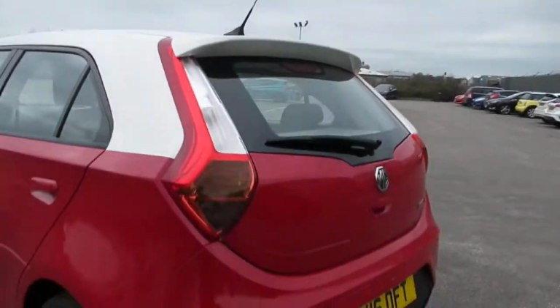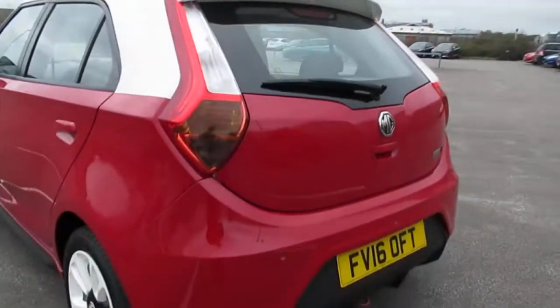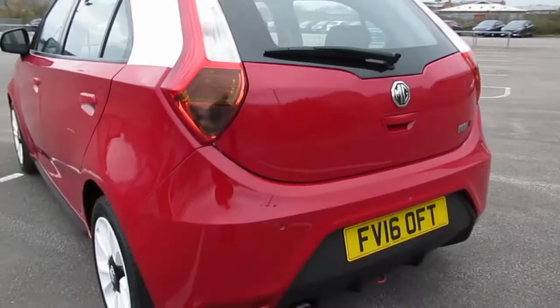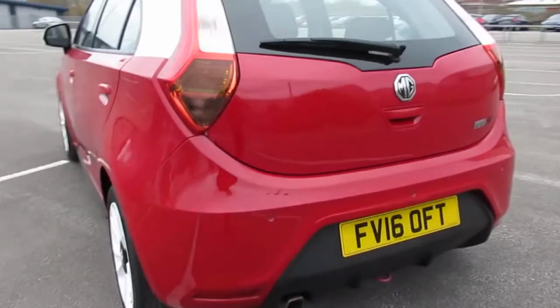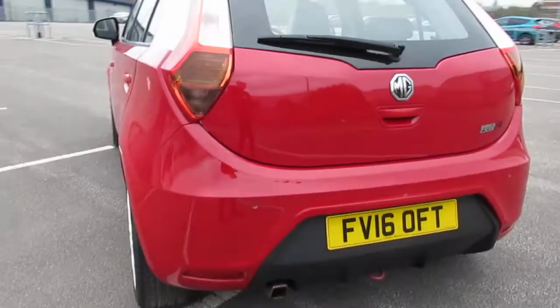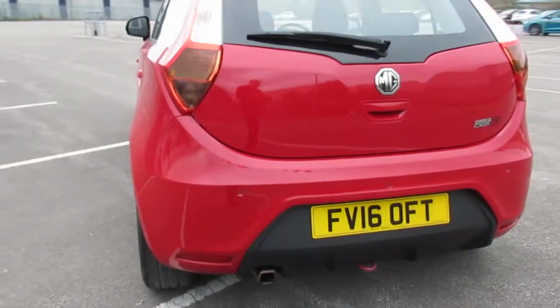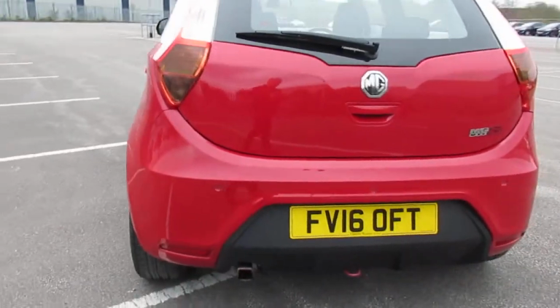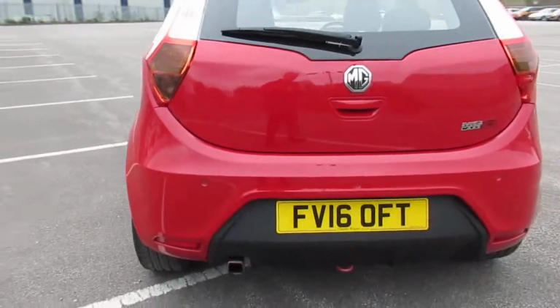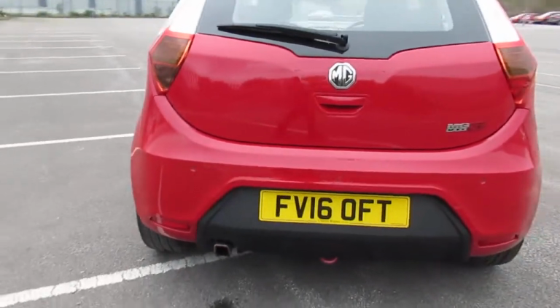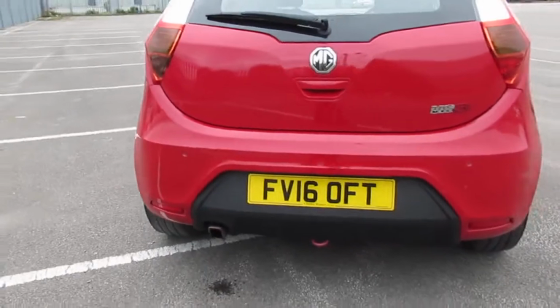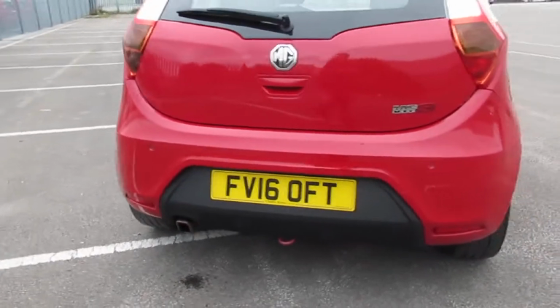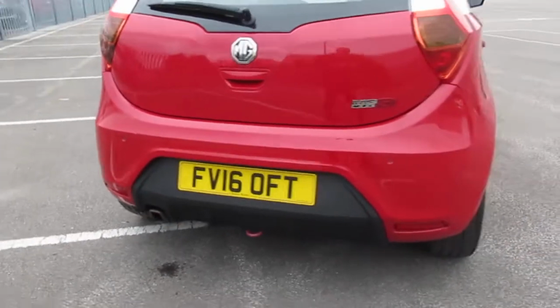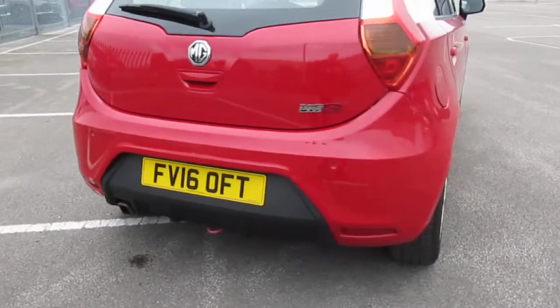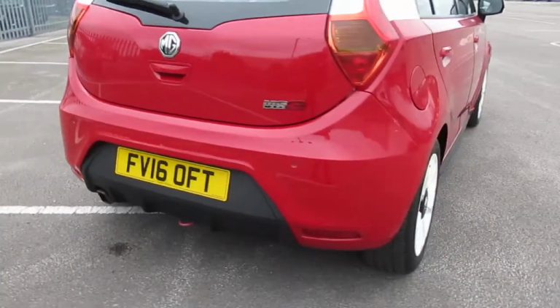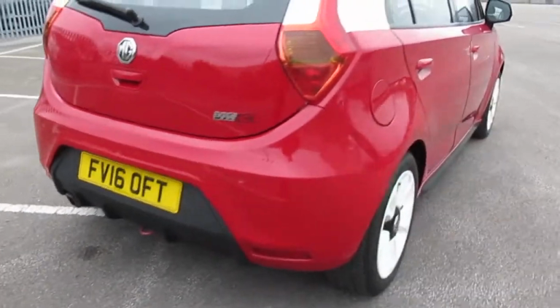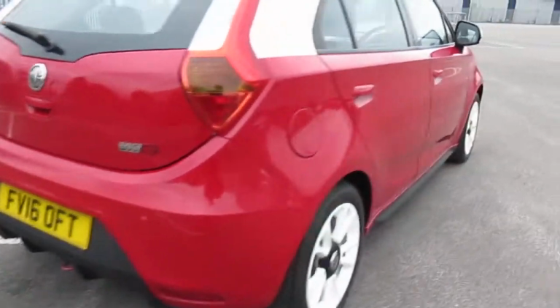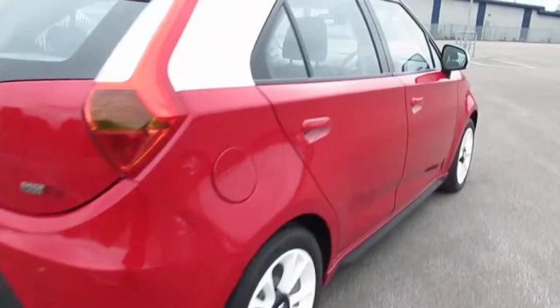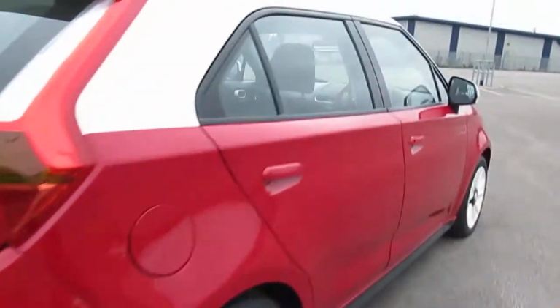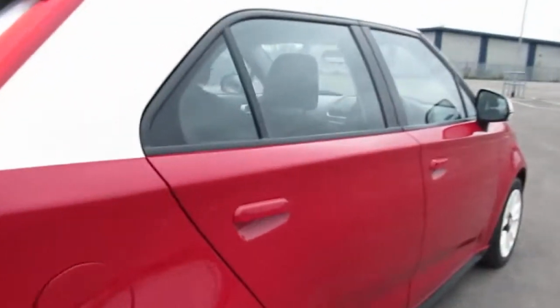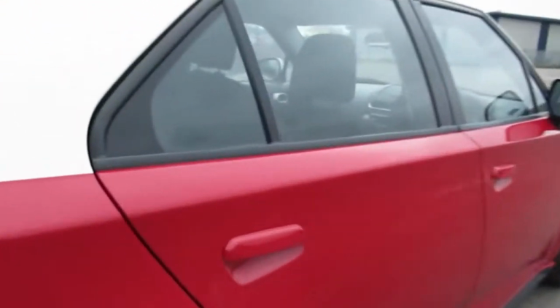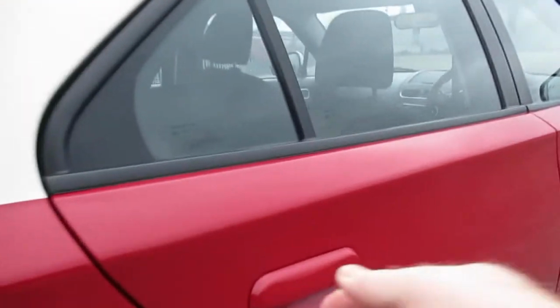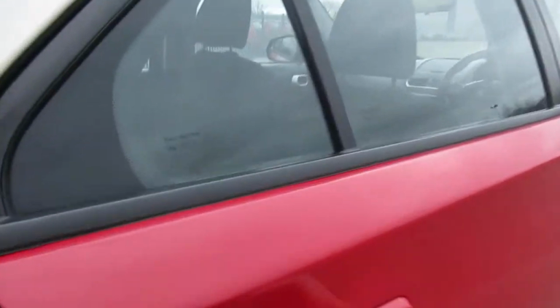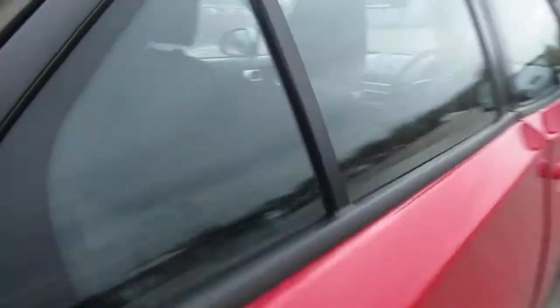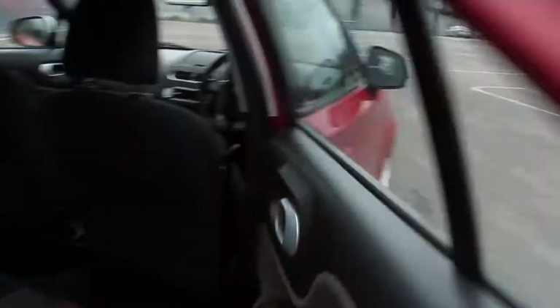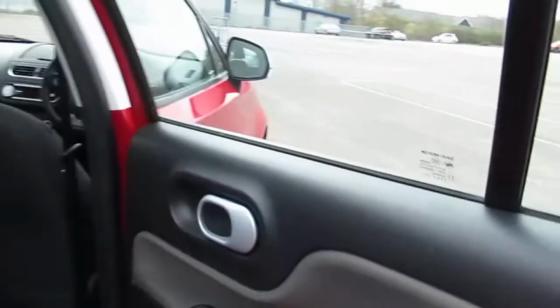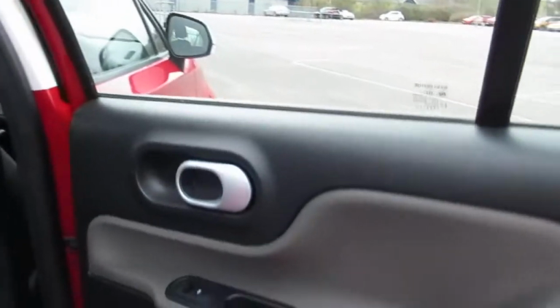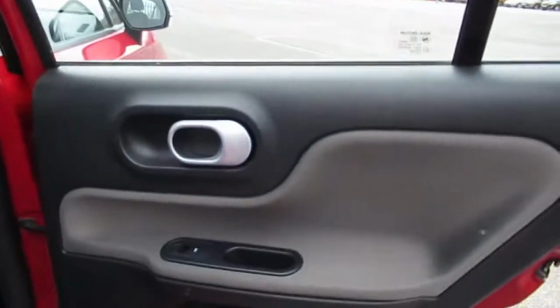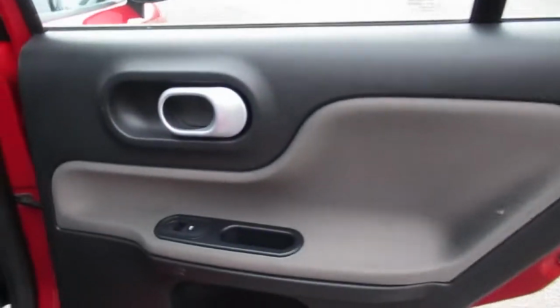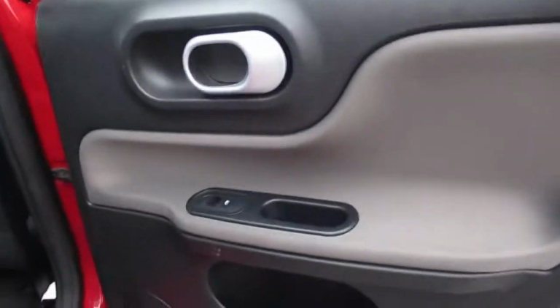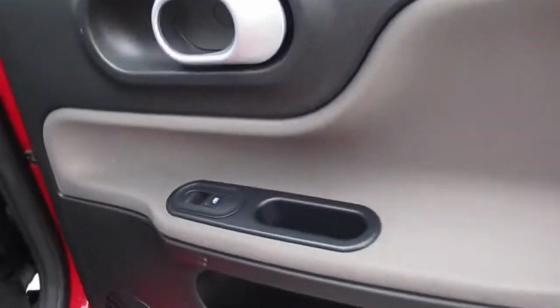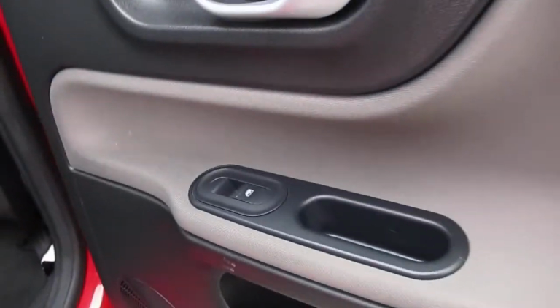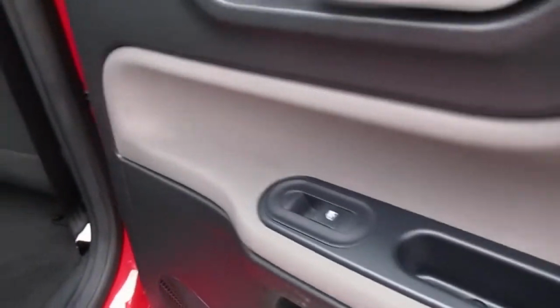On the back of the vehicle you have rear wash-wipe and rear parking sensors. At the back you also have electric windows.